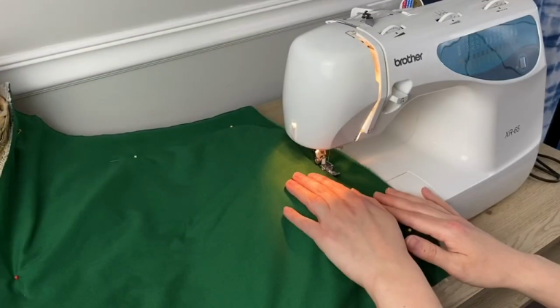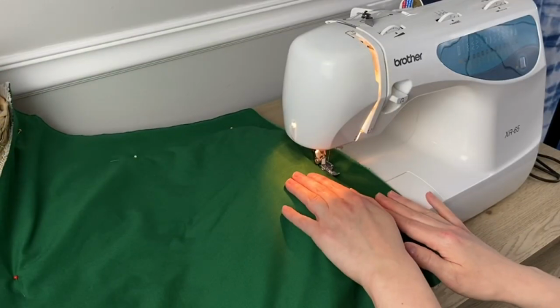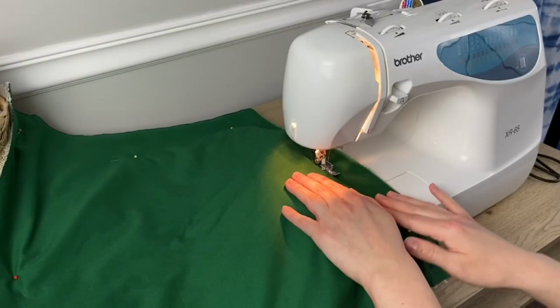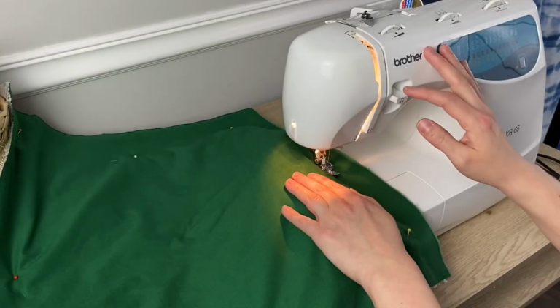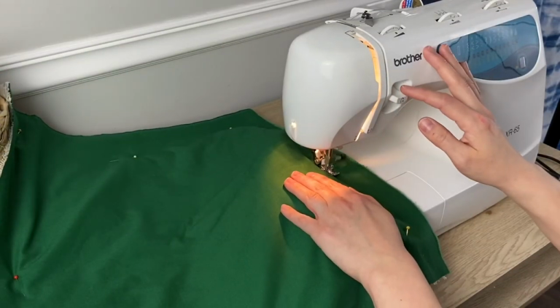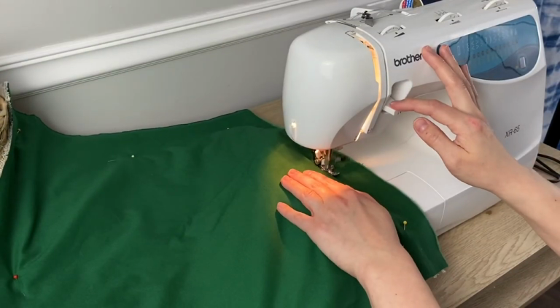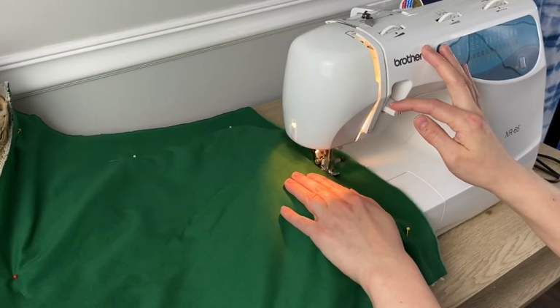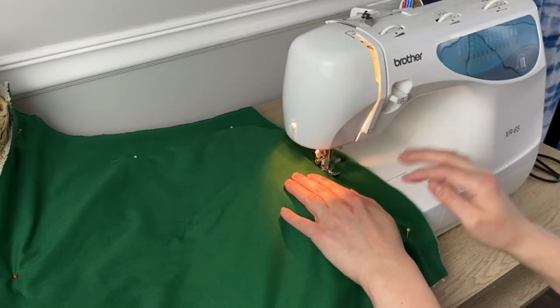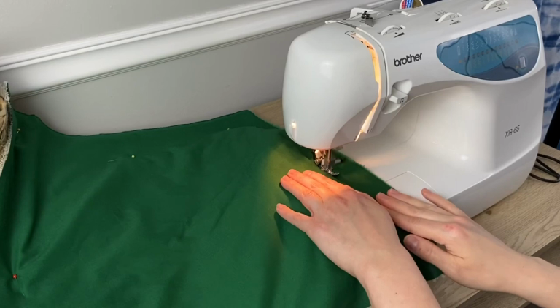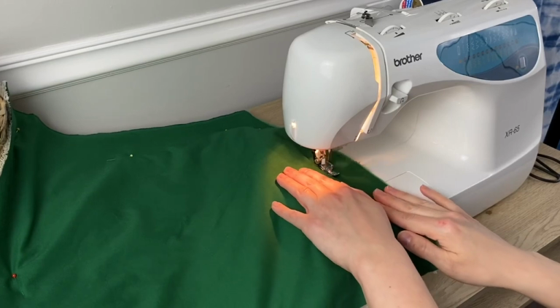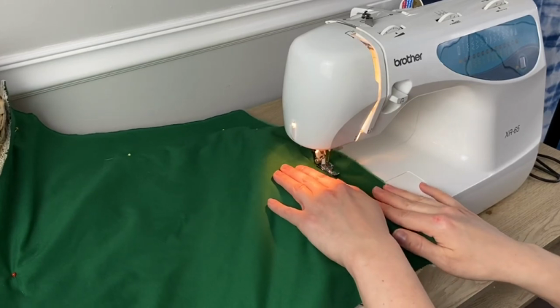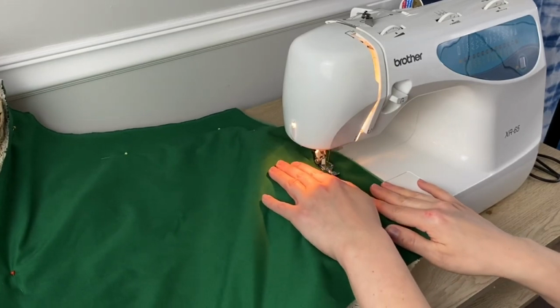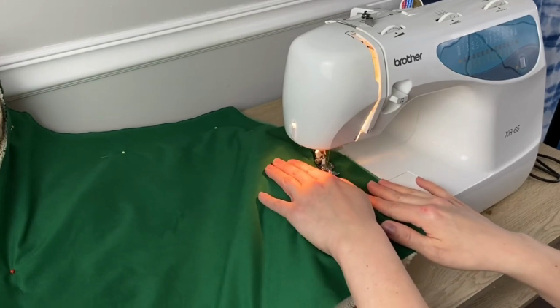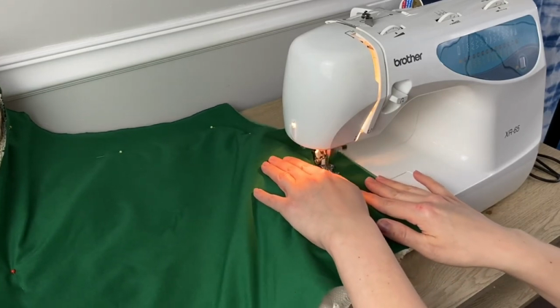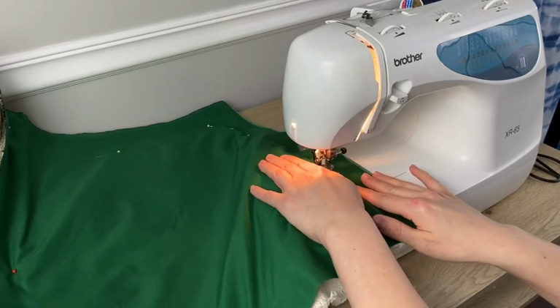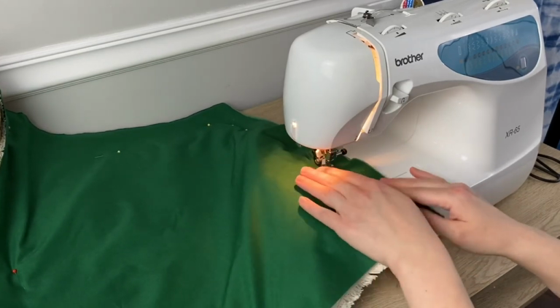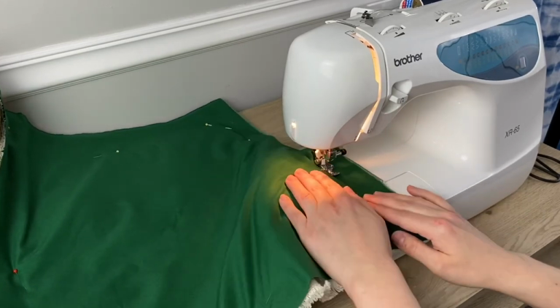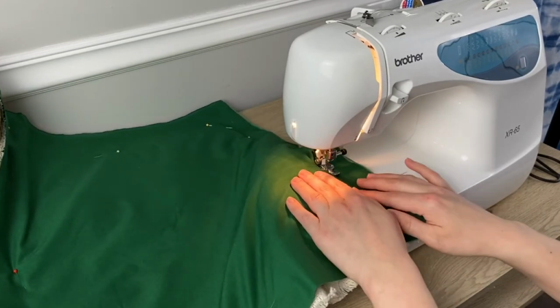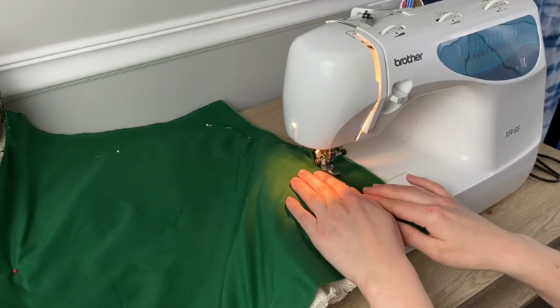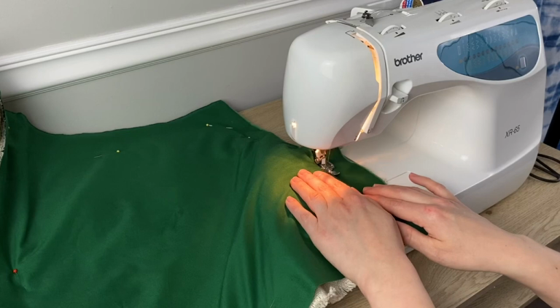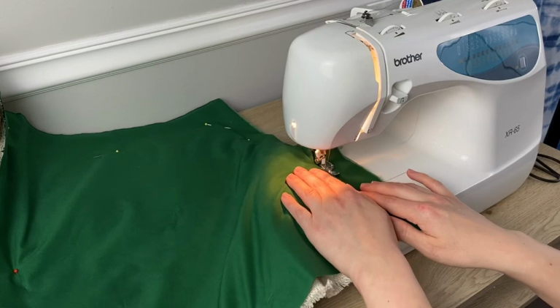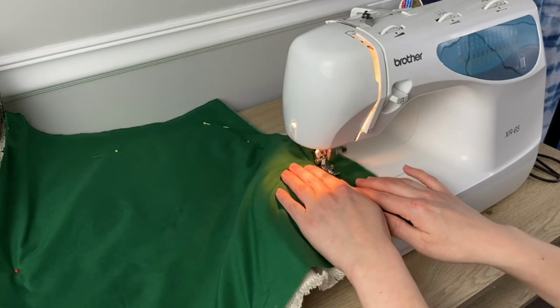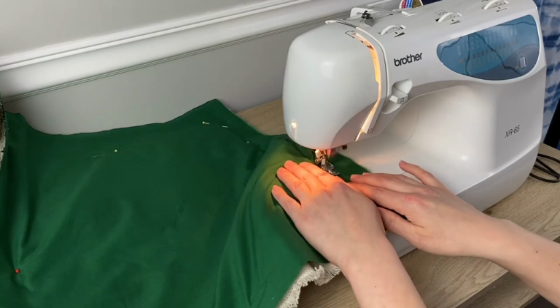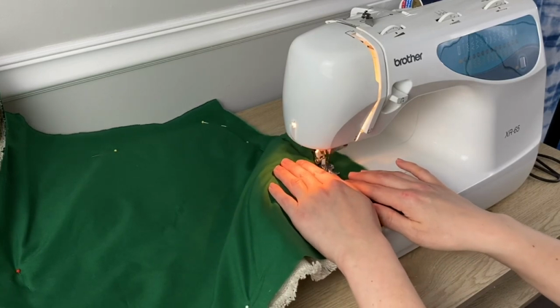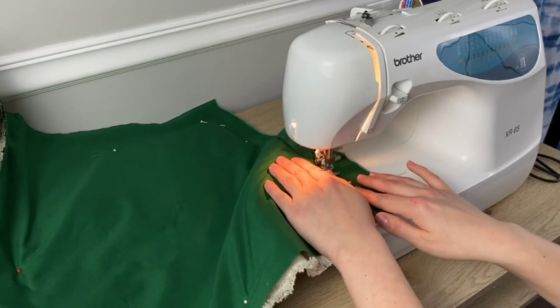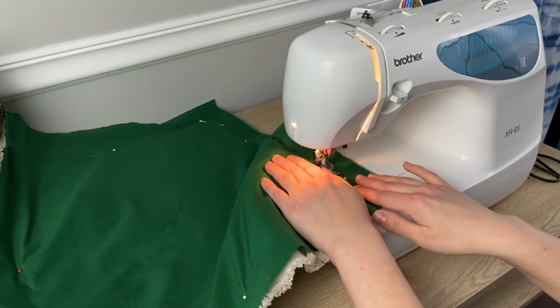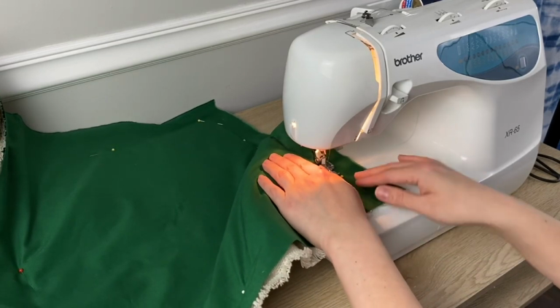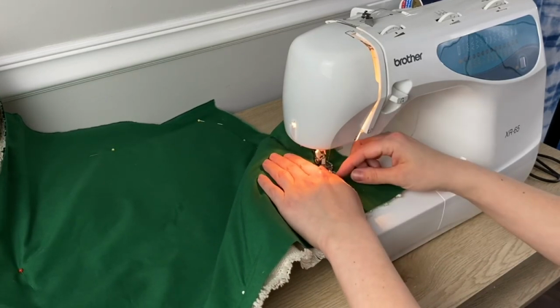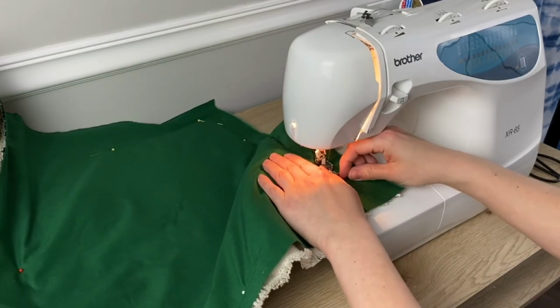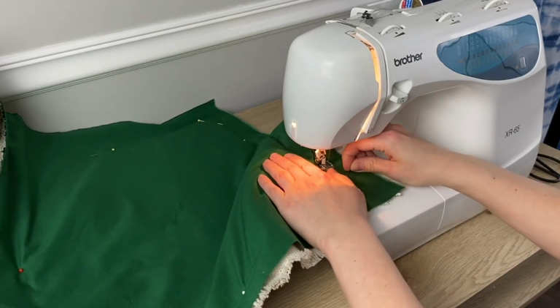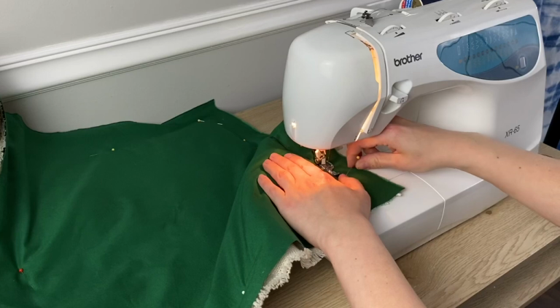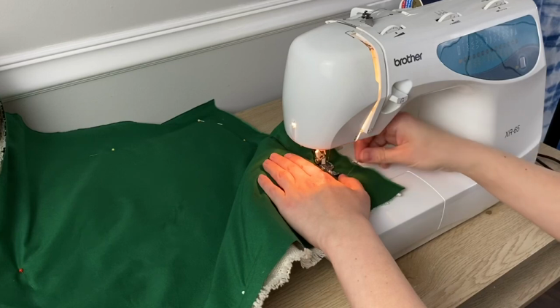I recommend using the zipper foot so you can get your stitch line really close to your punch needle loops. You're going to sew all the way around the pillow with a straight stitch. Try to keep your seam pretty straight and sew as close to the loops as you can without sewing into the loops. Do a backstitch at the beginning and end of your seam to make sure it stays nice and secure.